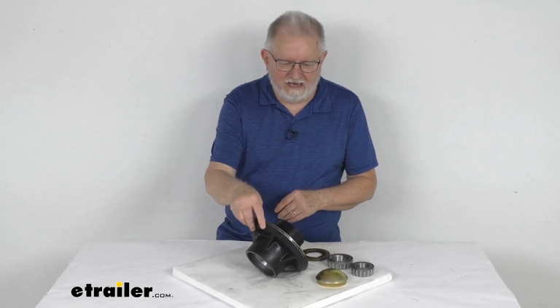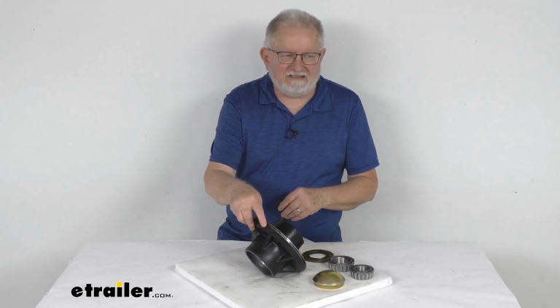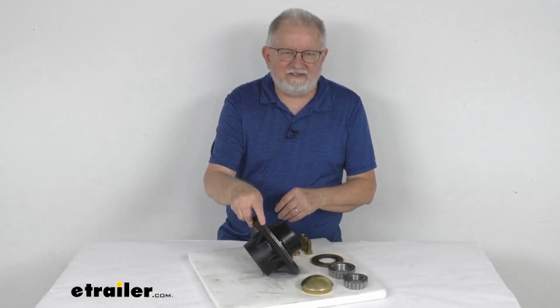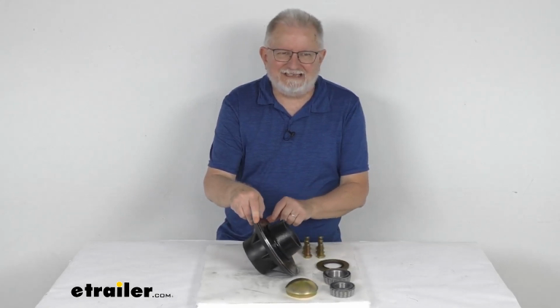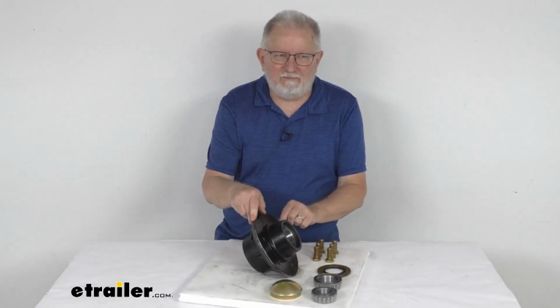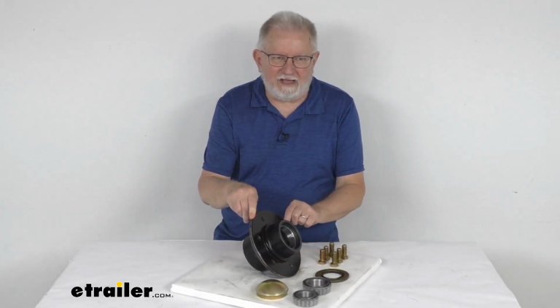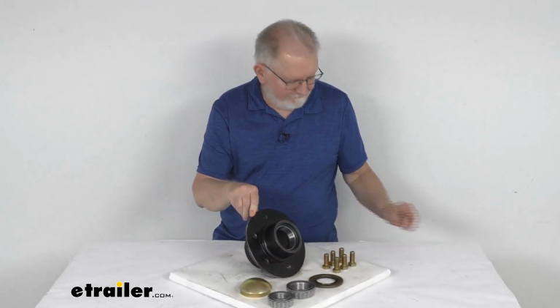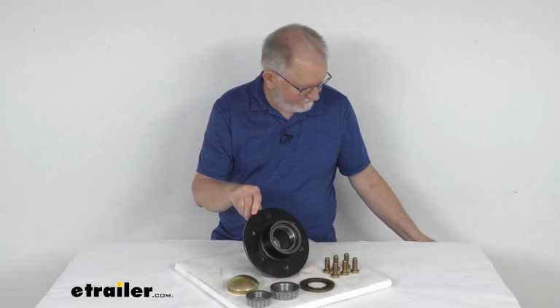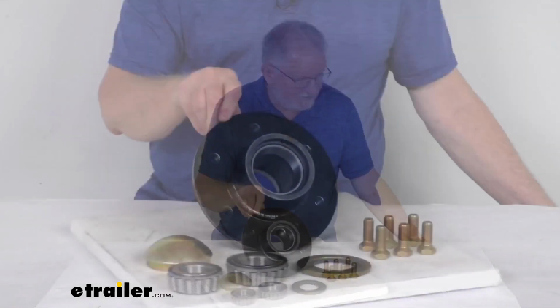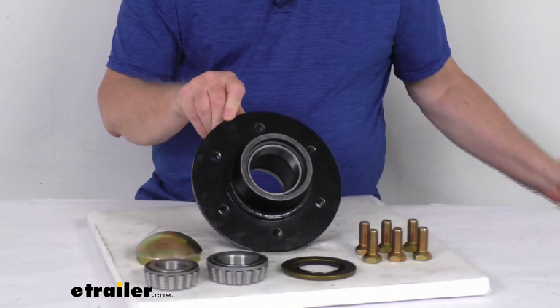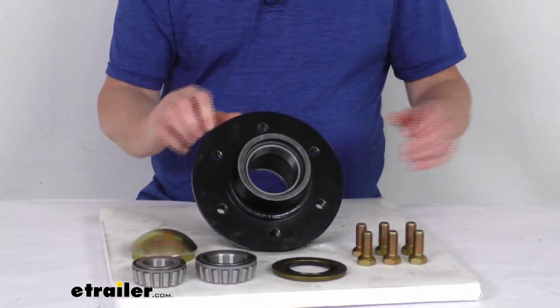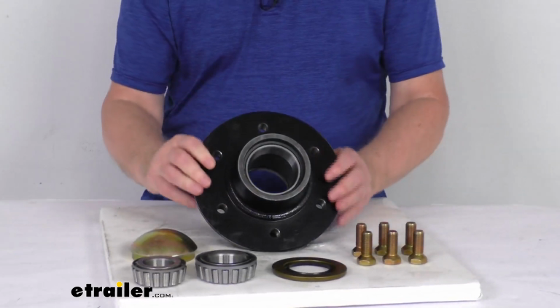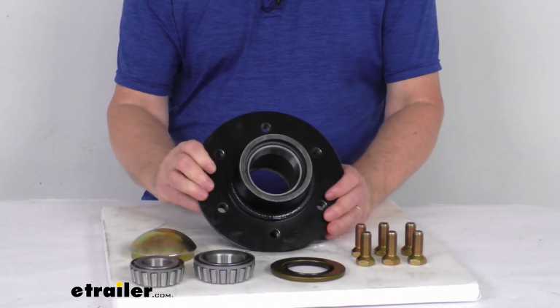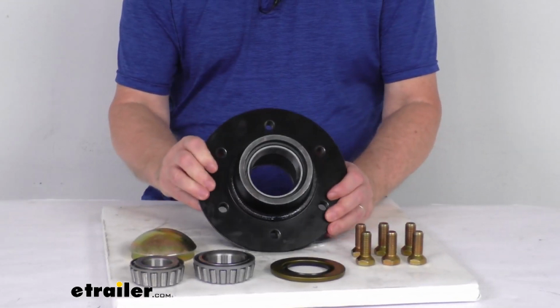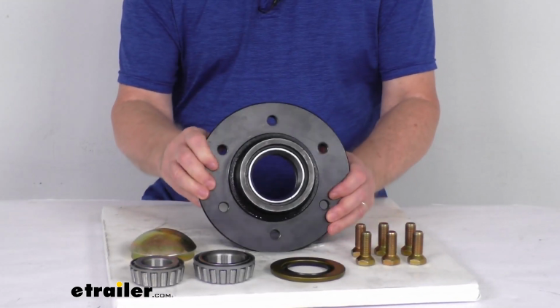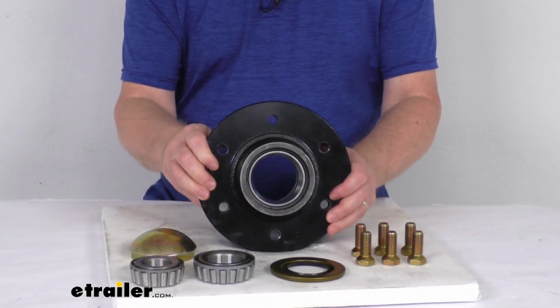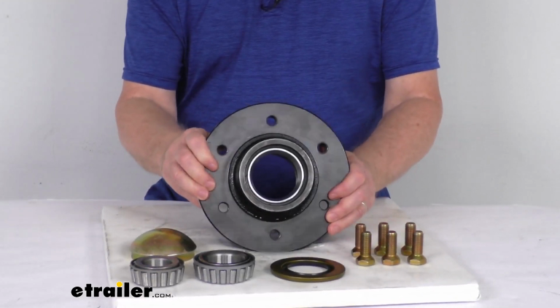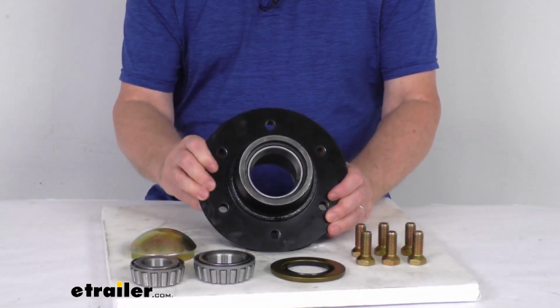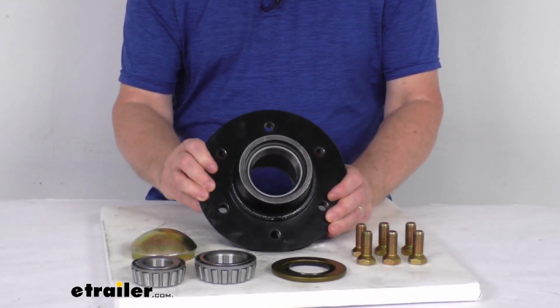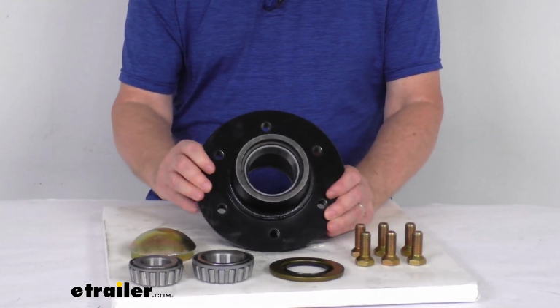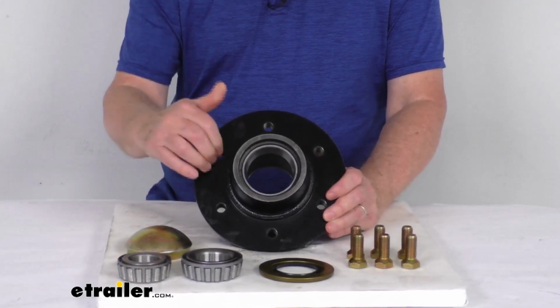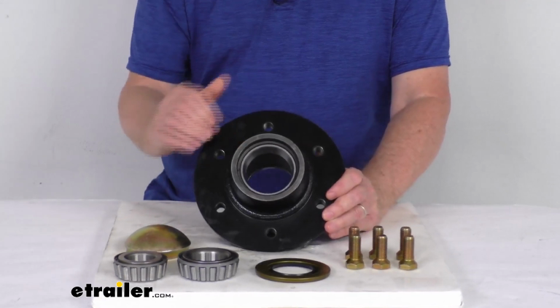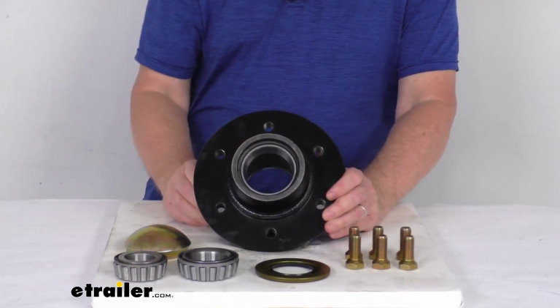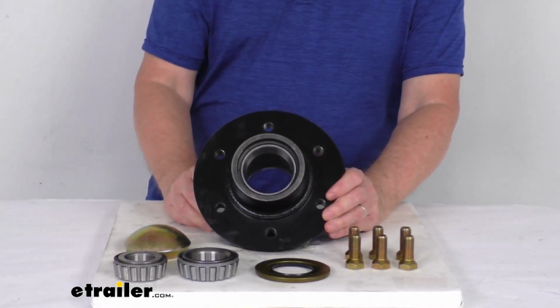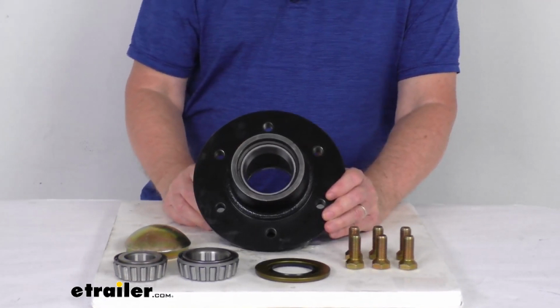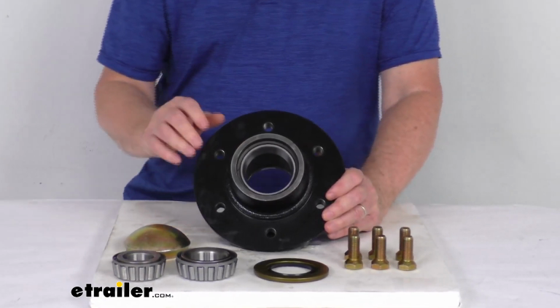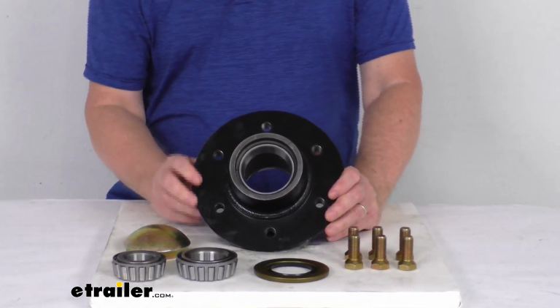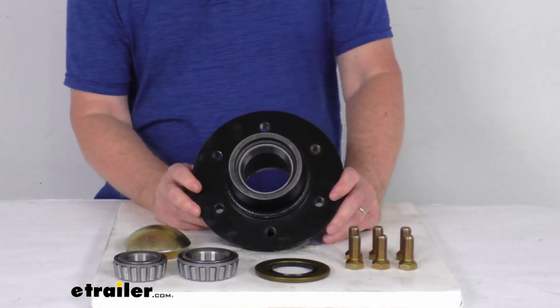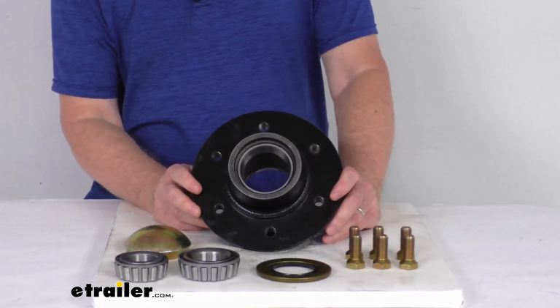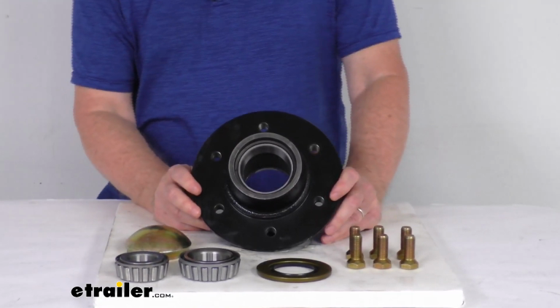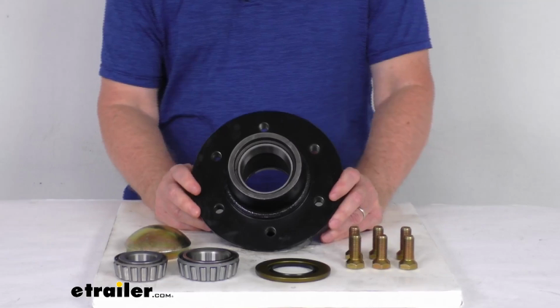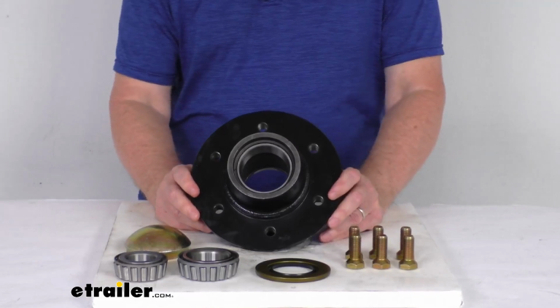It has a 6 on 6 inch bolt pattern. This trailer hub assembly is designed to fit on agricultural trailers that have a 6 on 6 inch bolt pattern, and it is designed for non-braked axles.